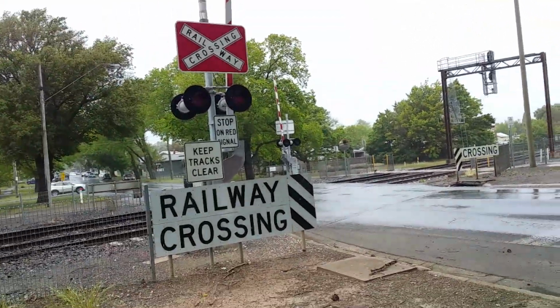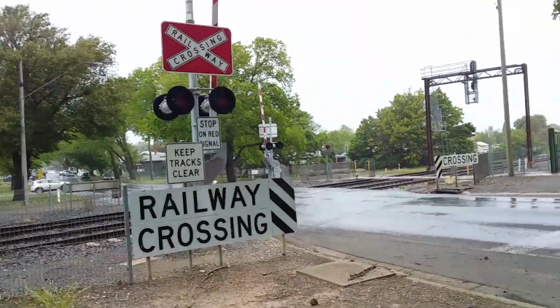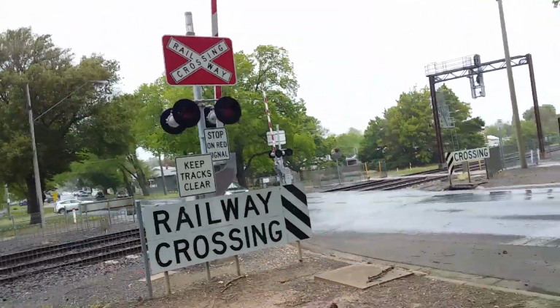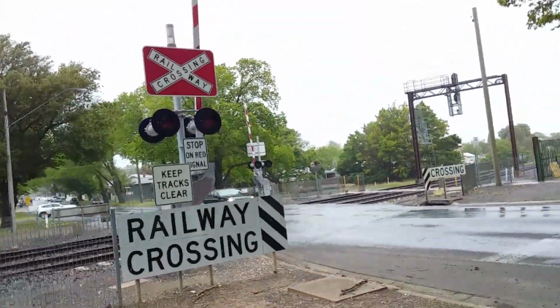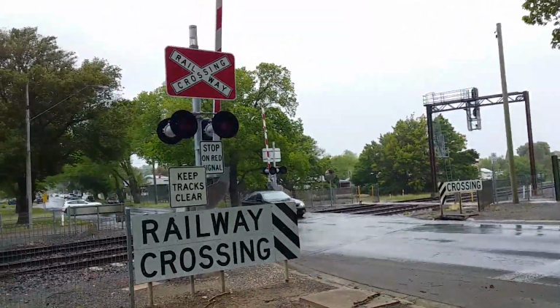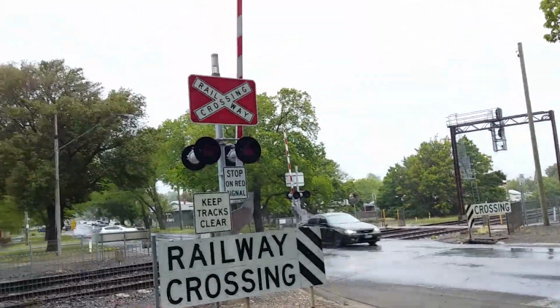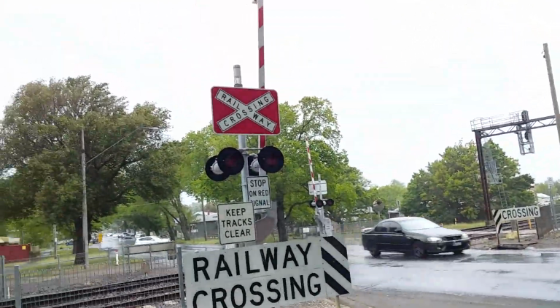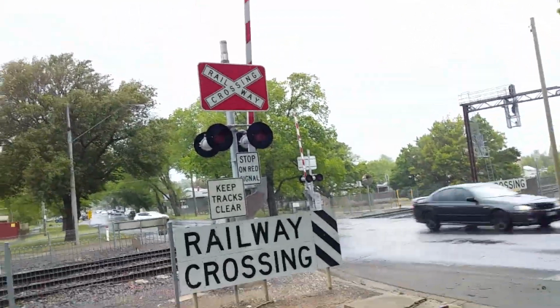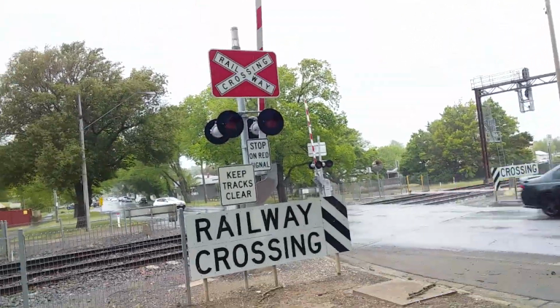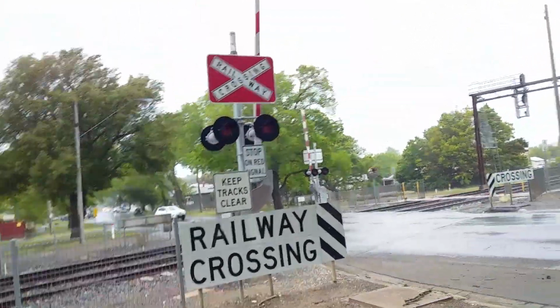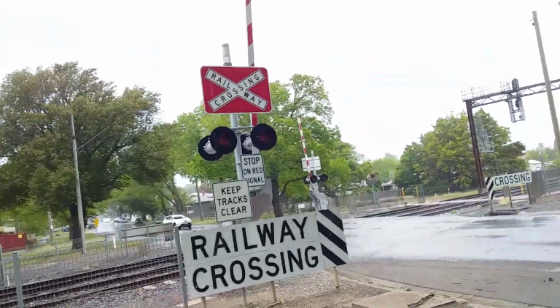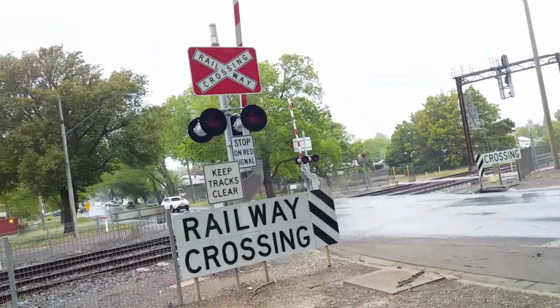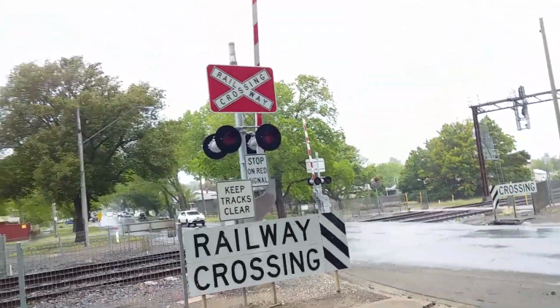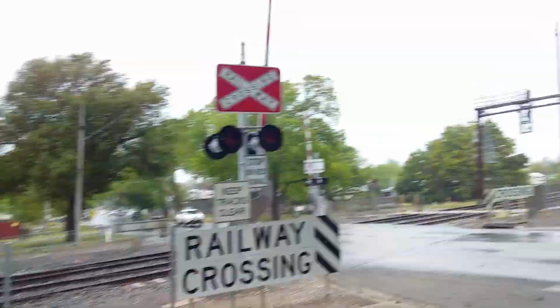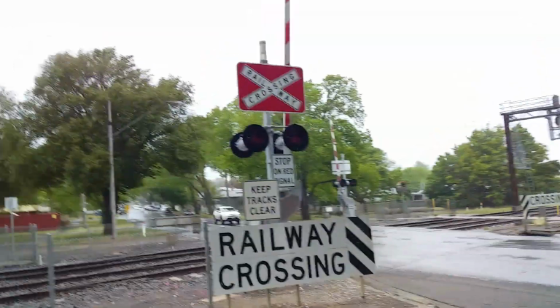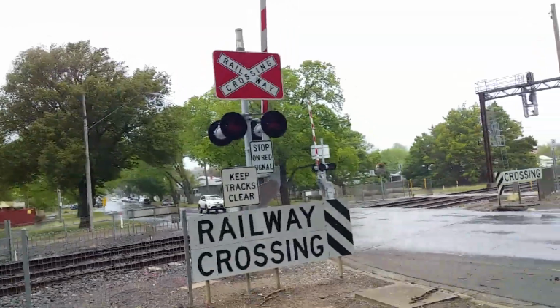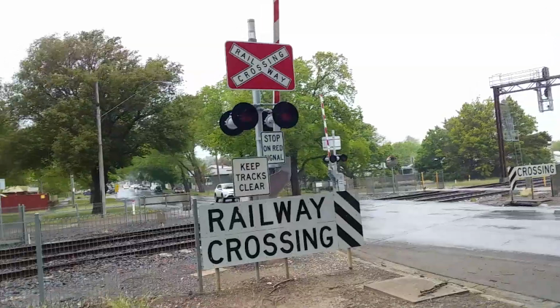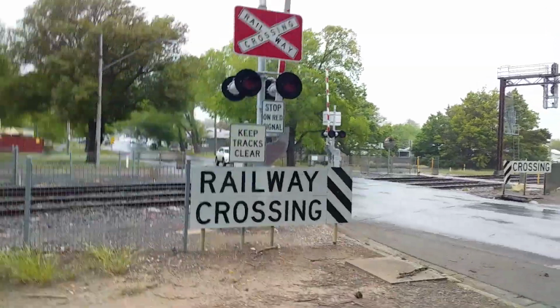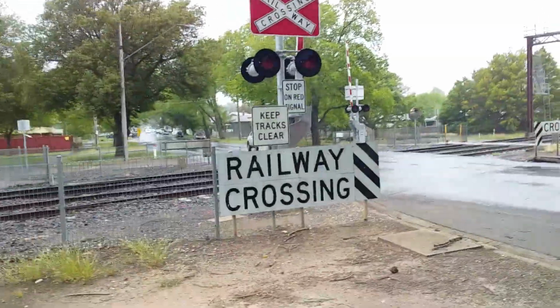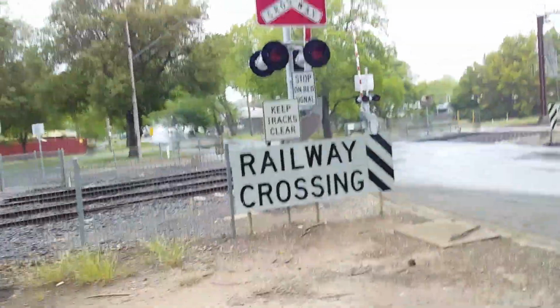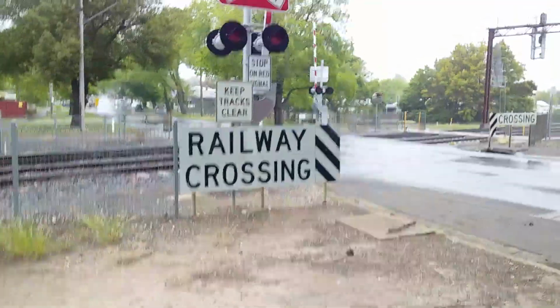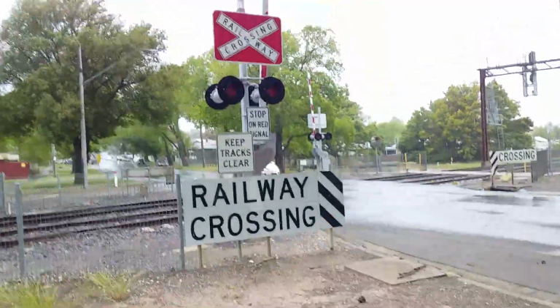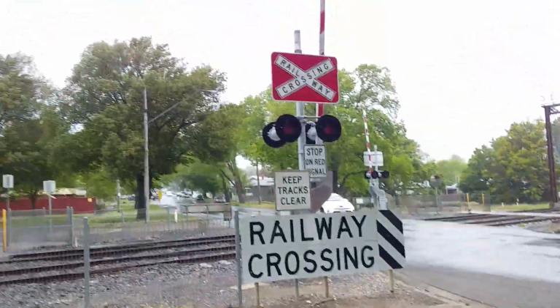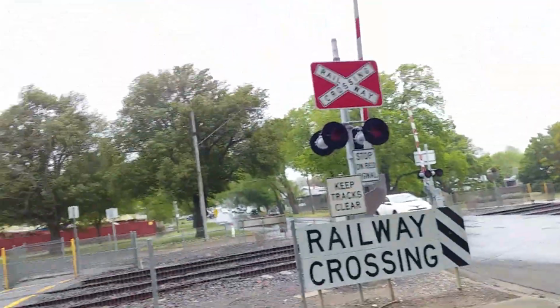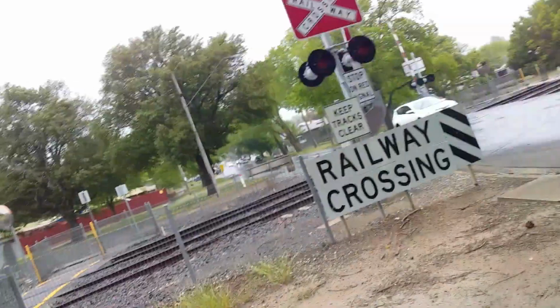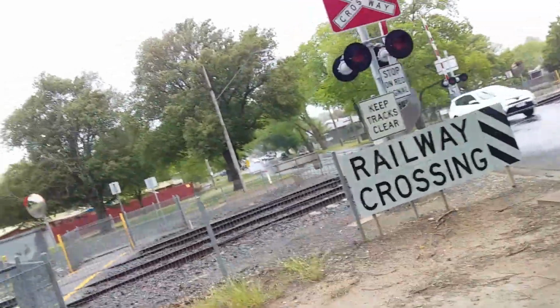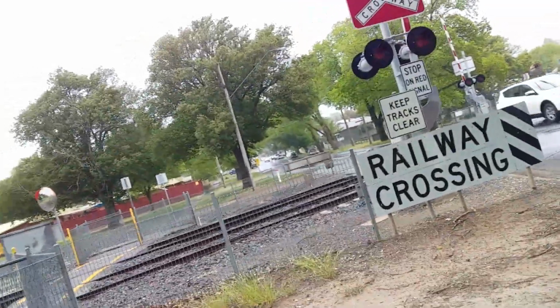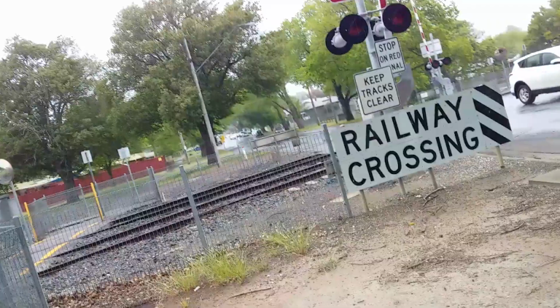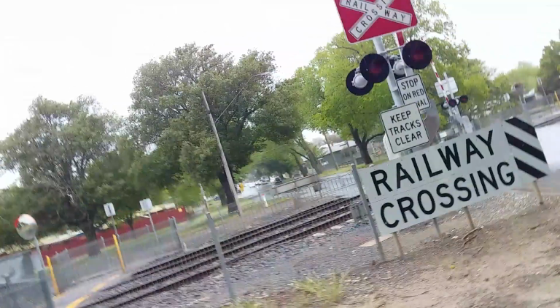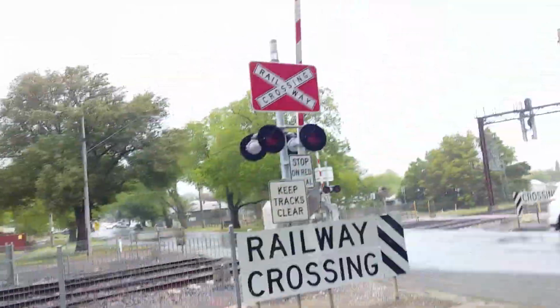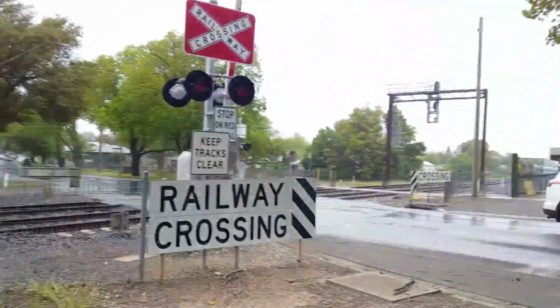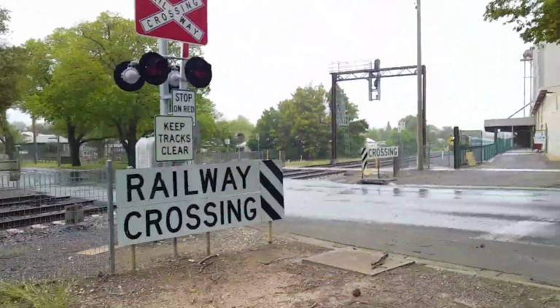But here they come — they are now coming up towards the signal. Once it changes to green, the MacArthur Street crossing will go off.